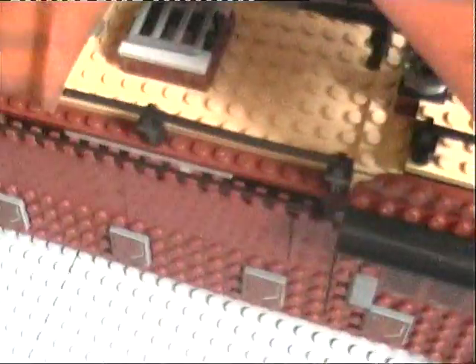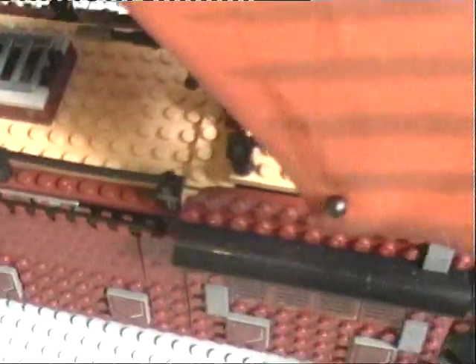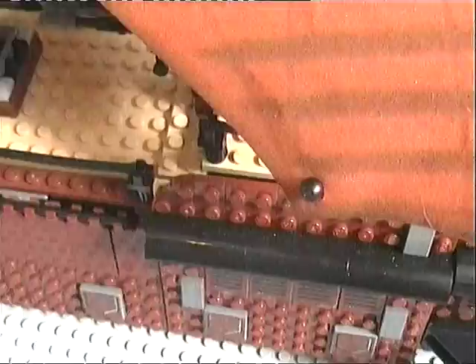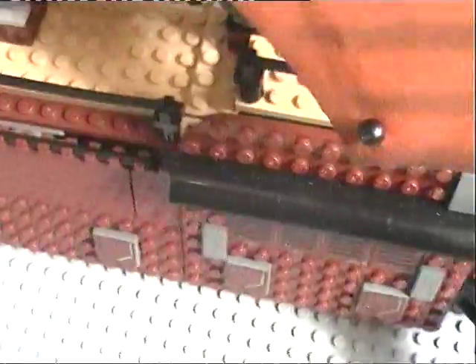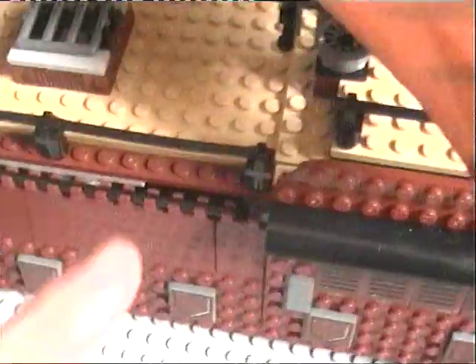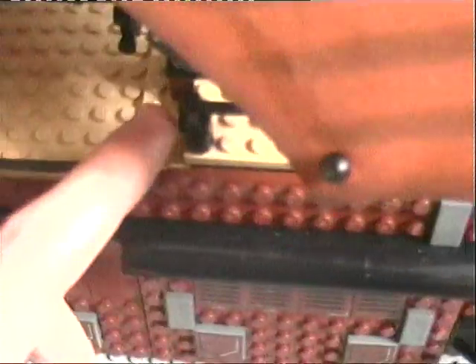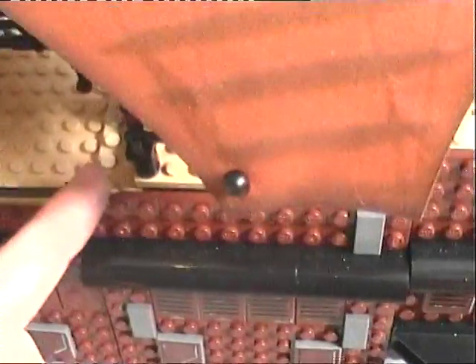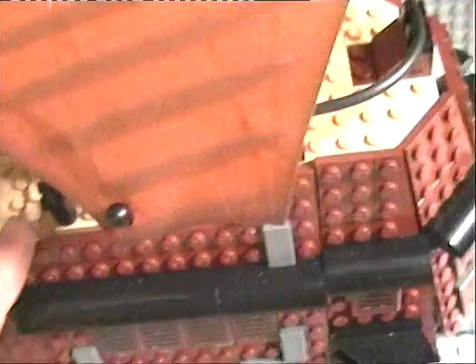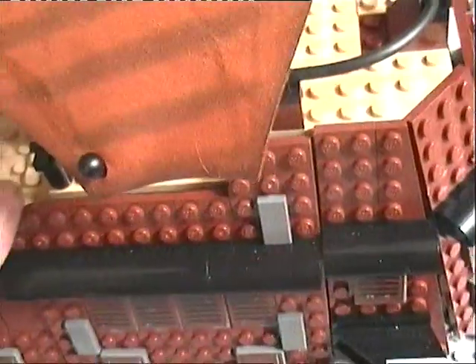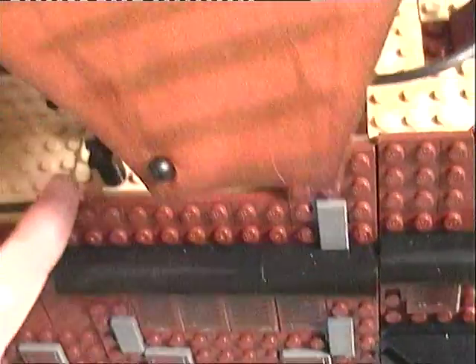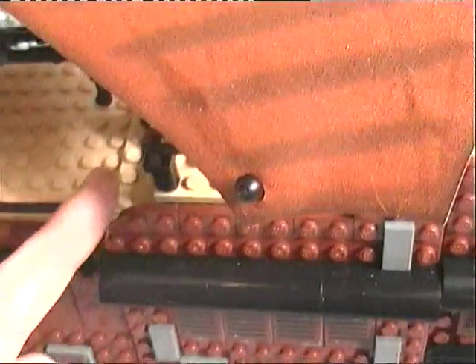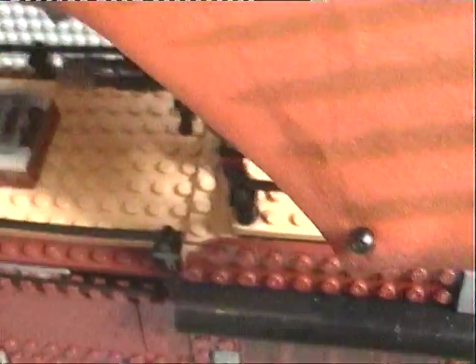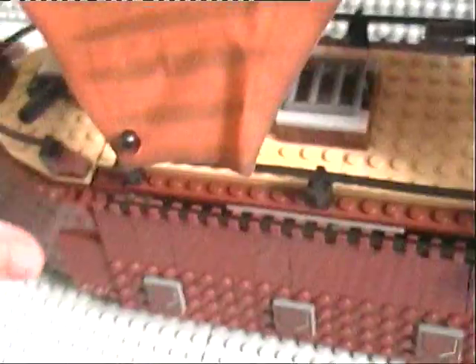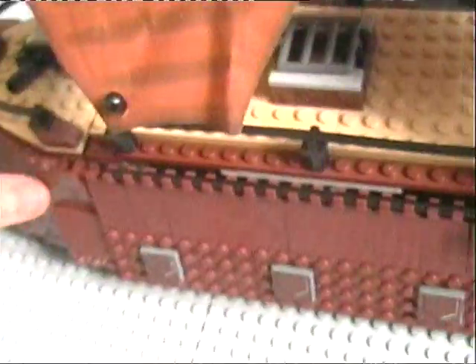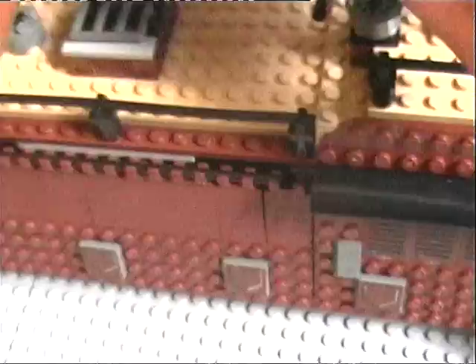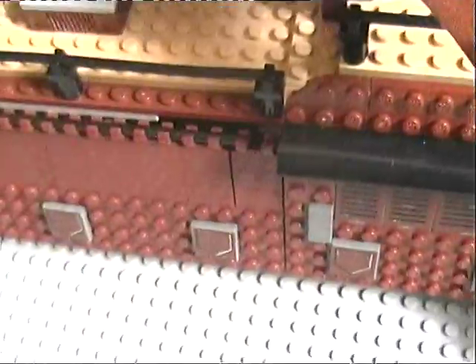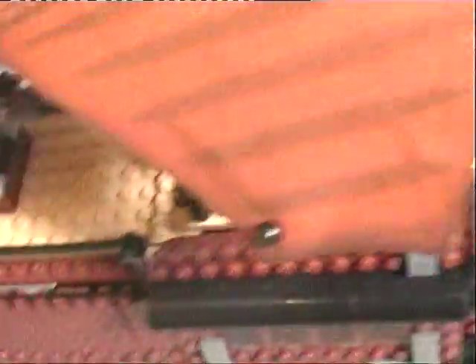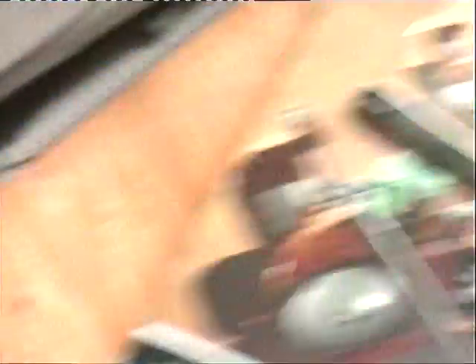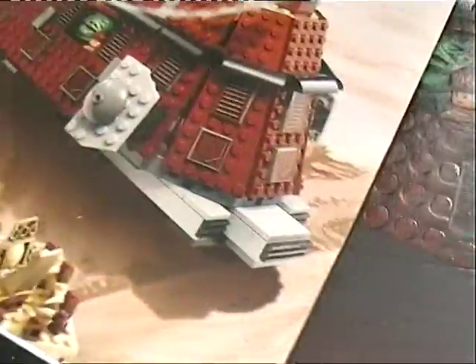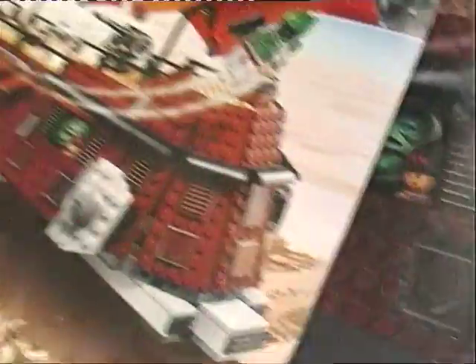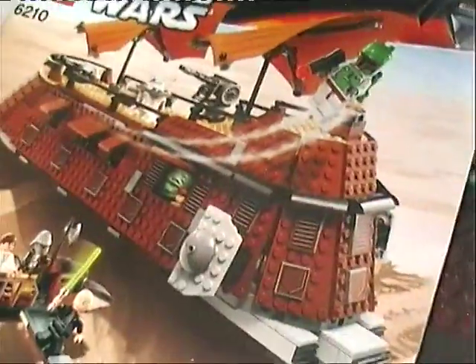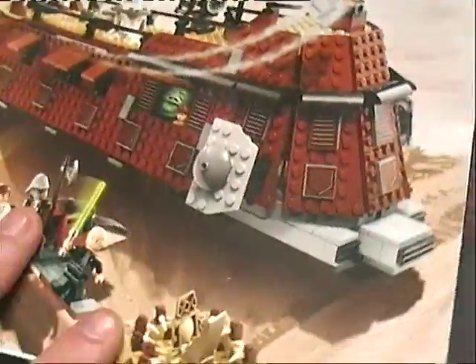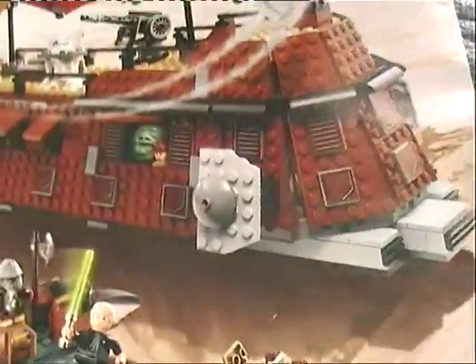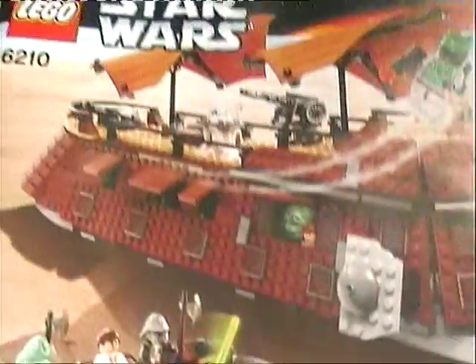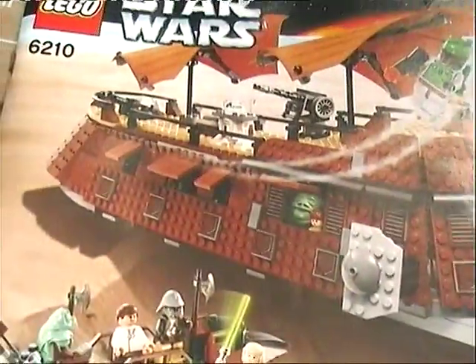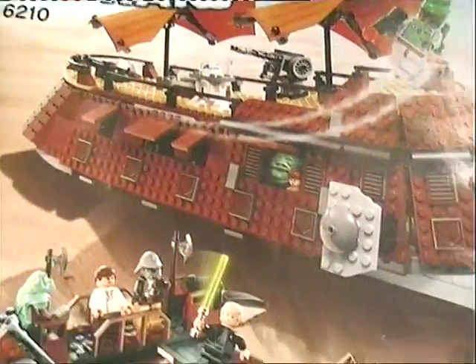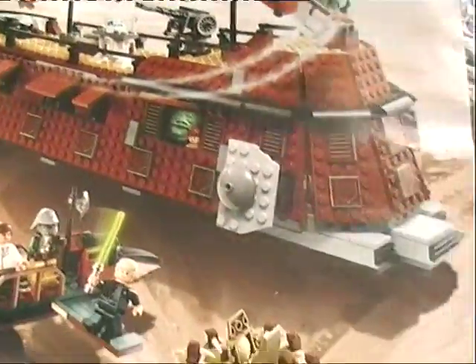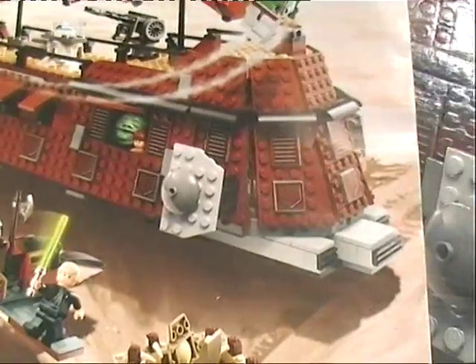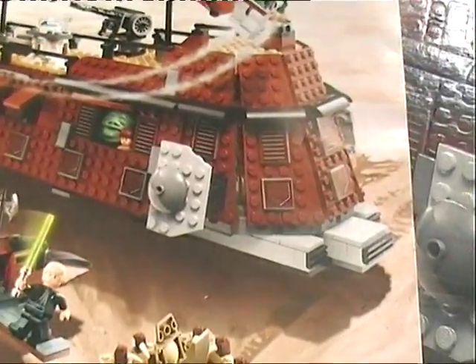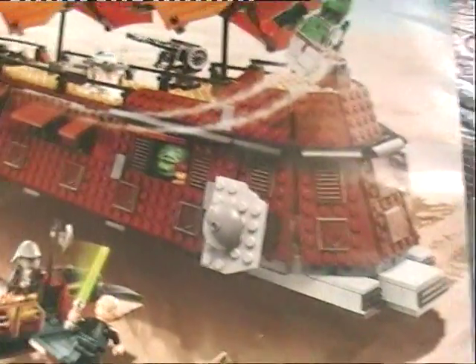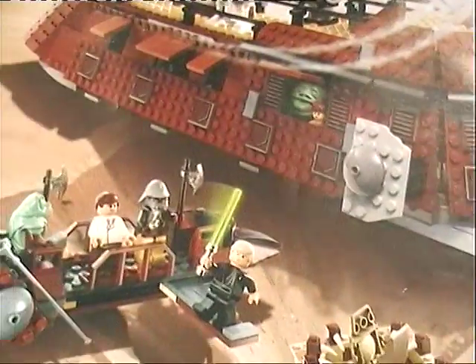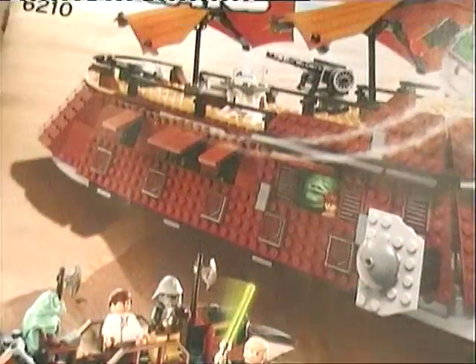Now let's get on to the main thing — the features on this kit. It doesn't actually have many features, but it's a really nice-looking model. Here's the instruction manual, and you can see how nice it looks. It actually does really look like that, obviously.